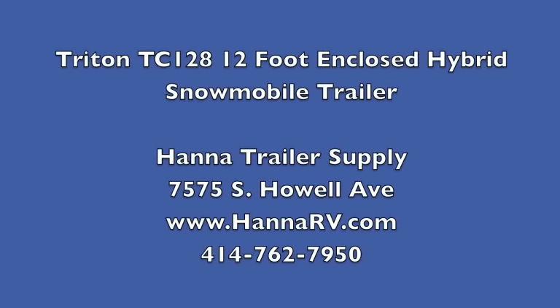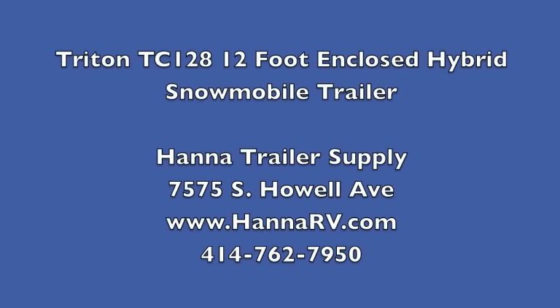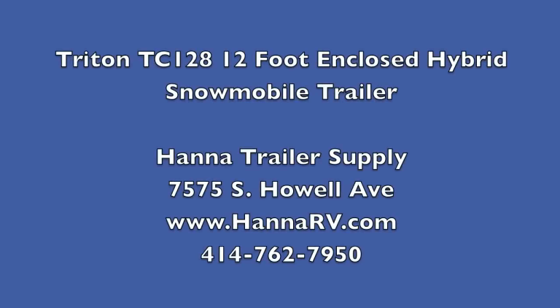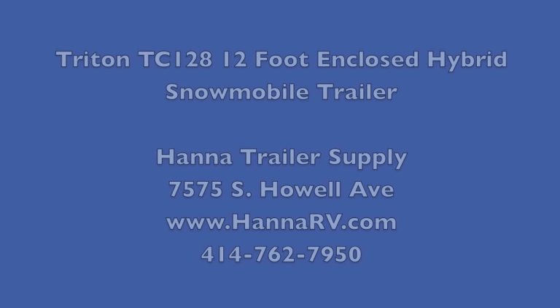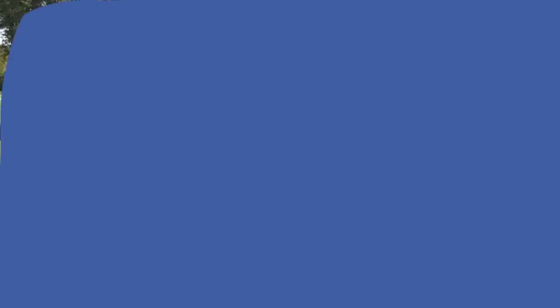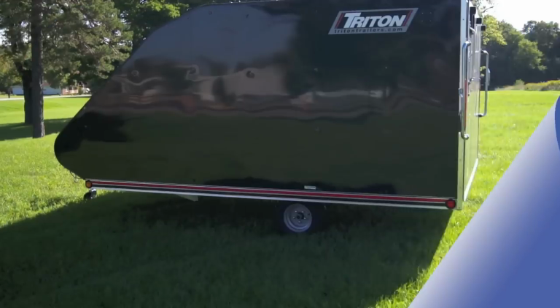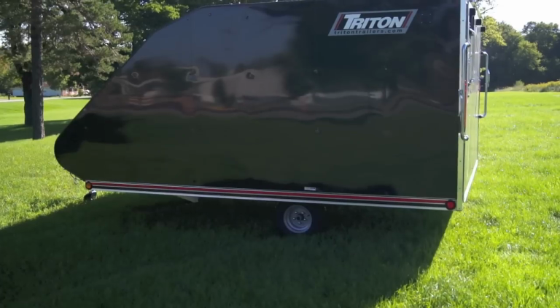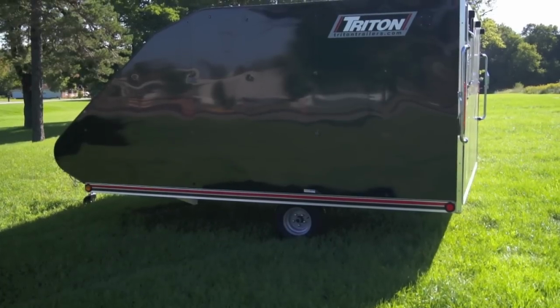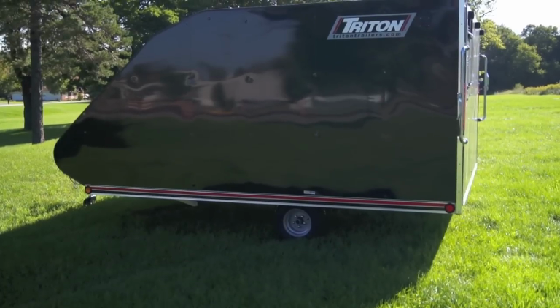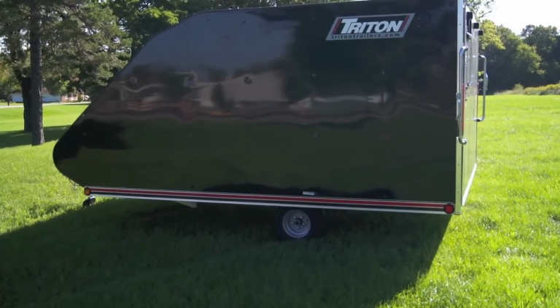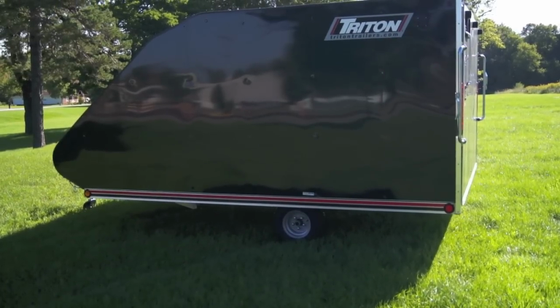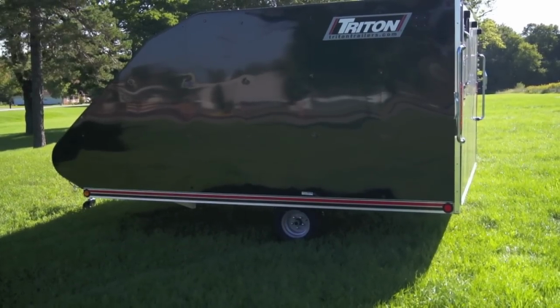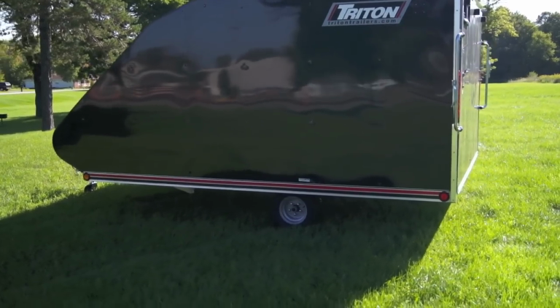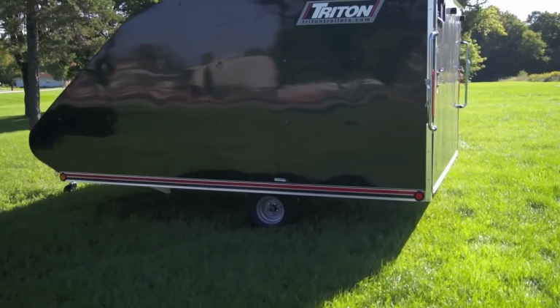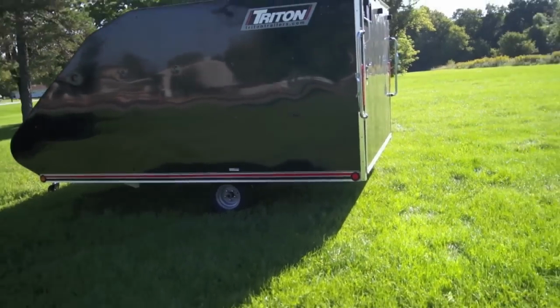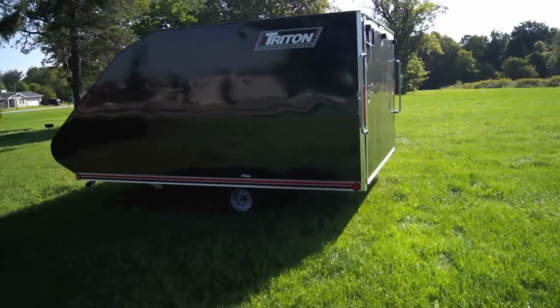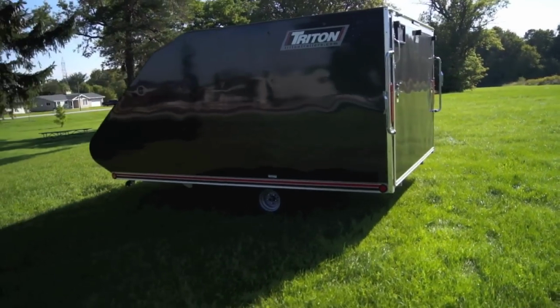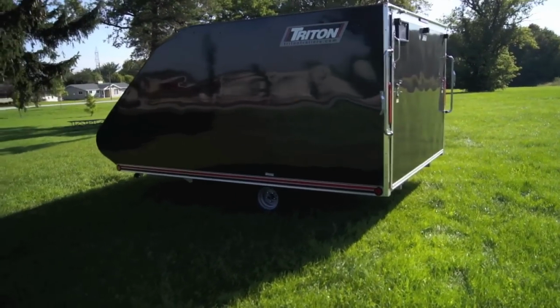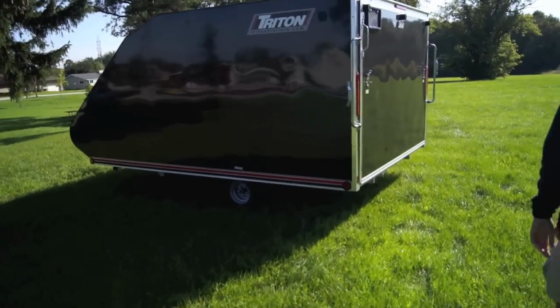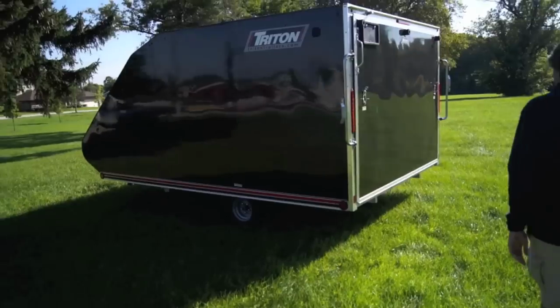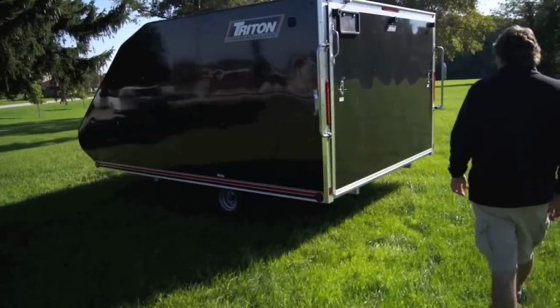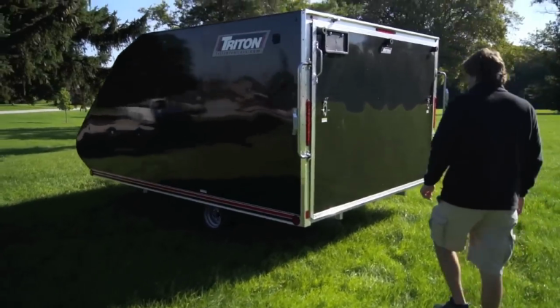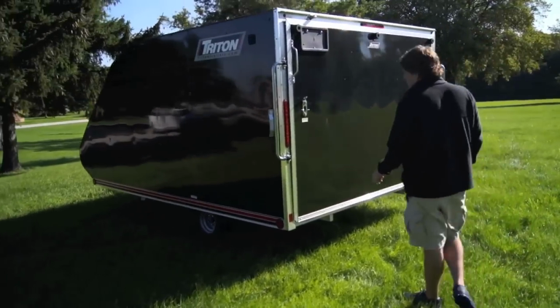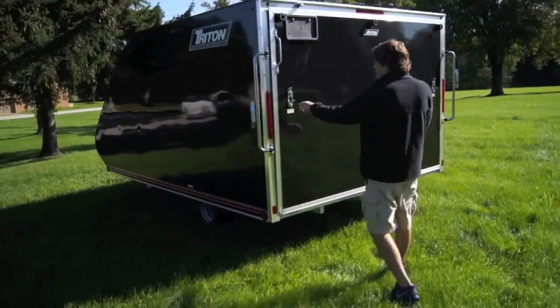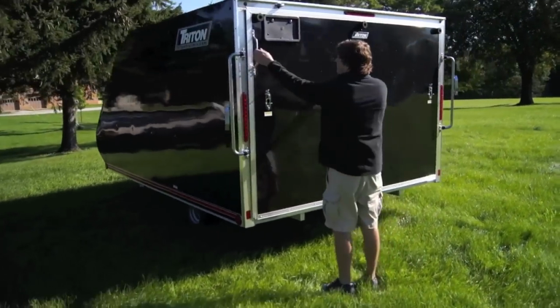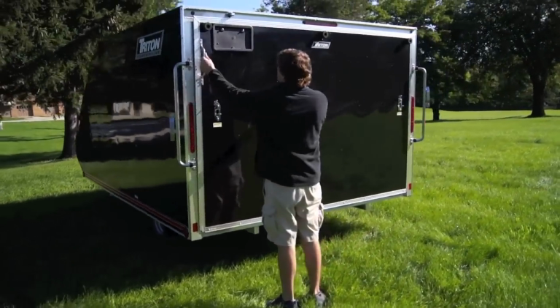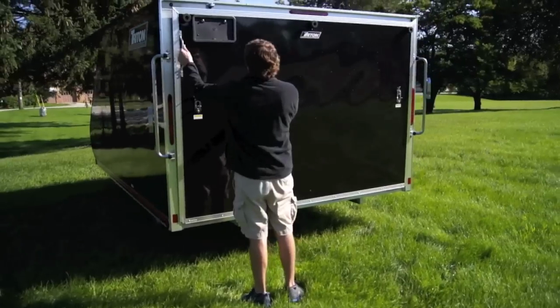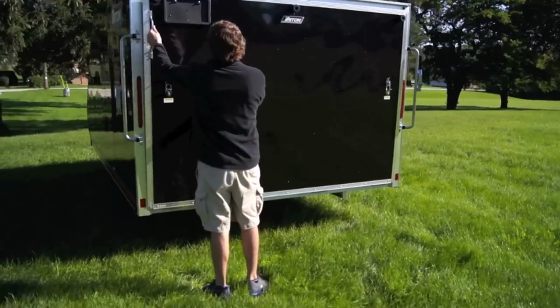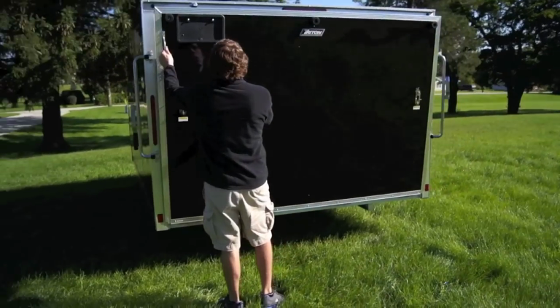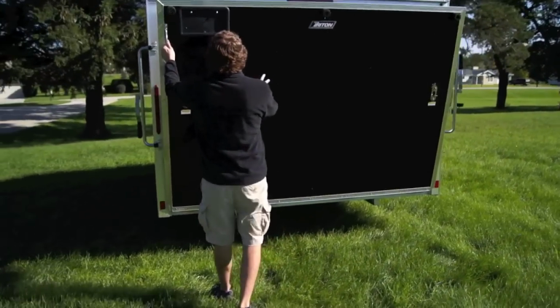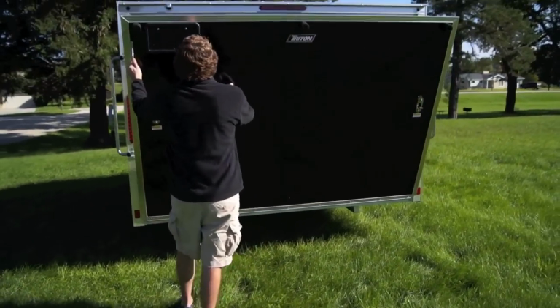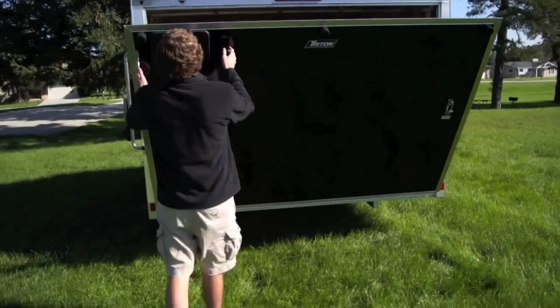Welcome to HannaRV.com. Today we're going to be taking a look at the Triton TC128 enclosed 2-place snowmobile trailer. This is a 12-foot trailer, and it has a spring-assisted rear loading ramp.